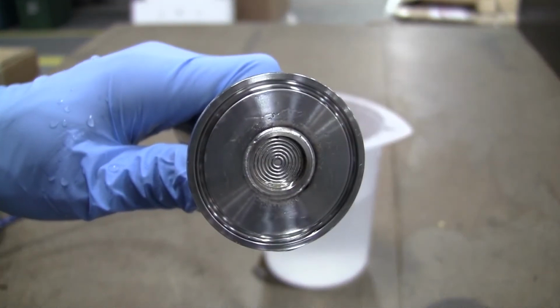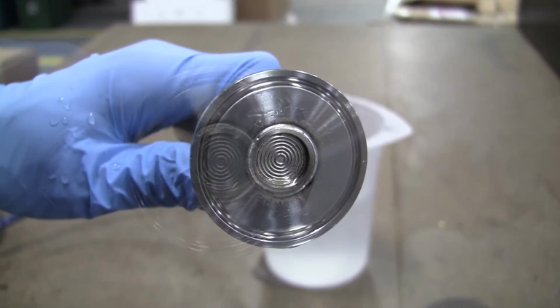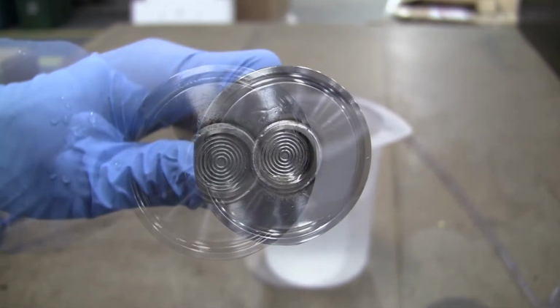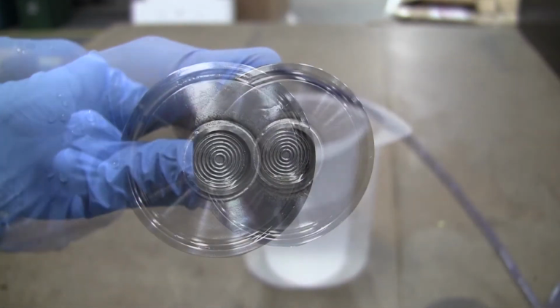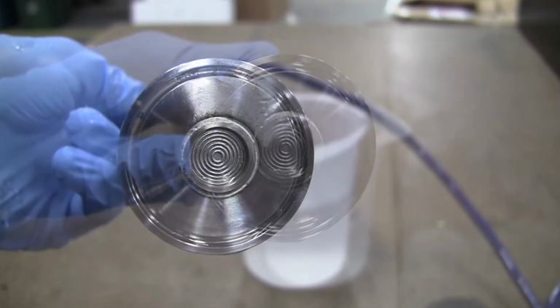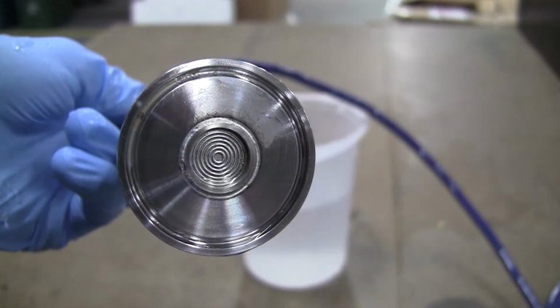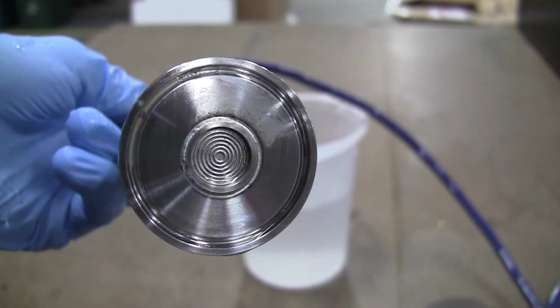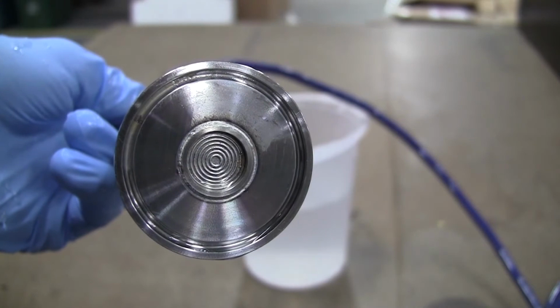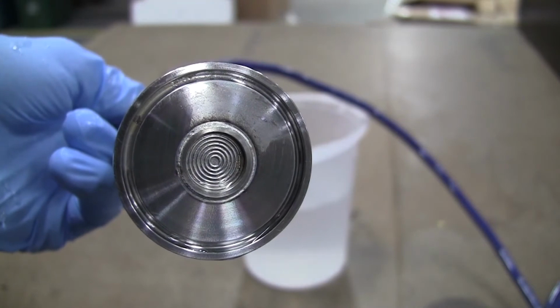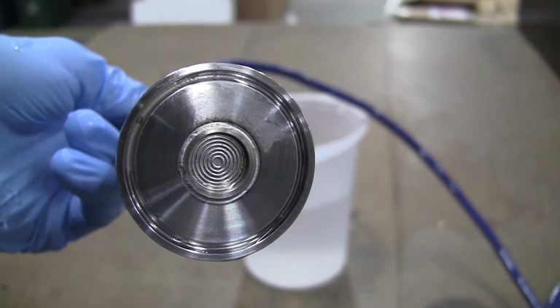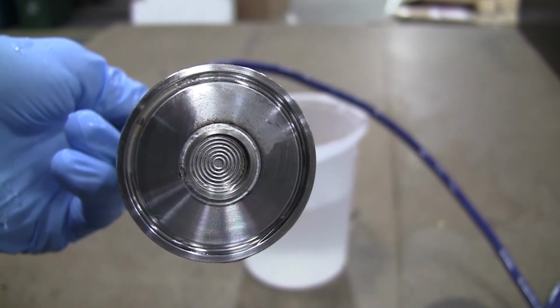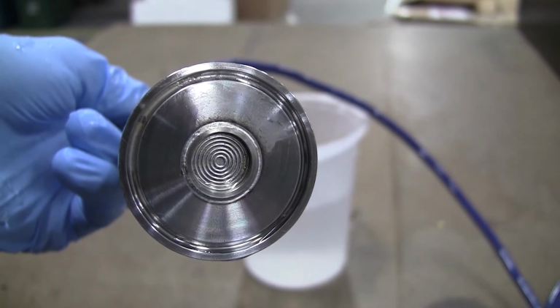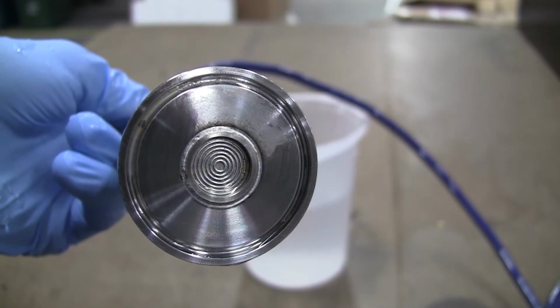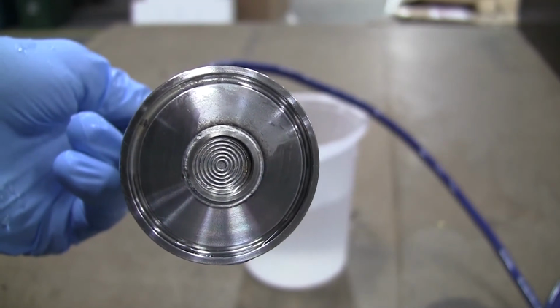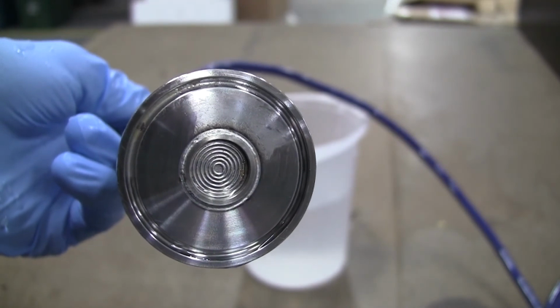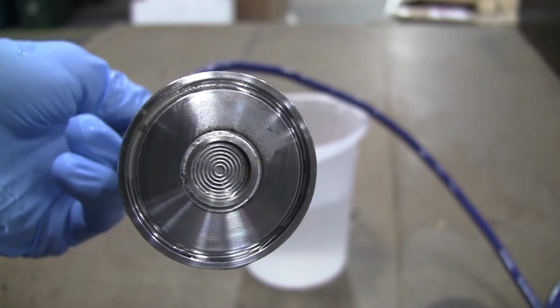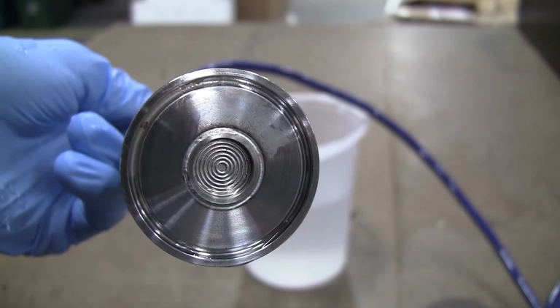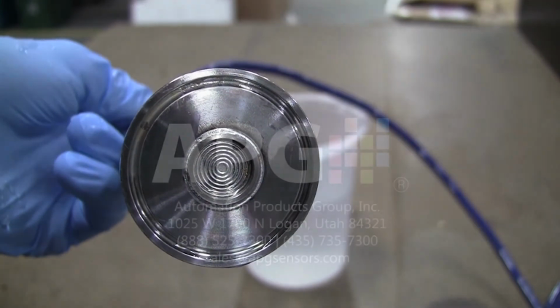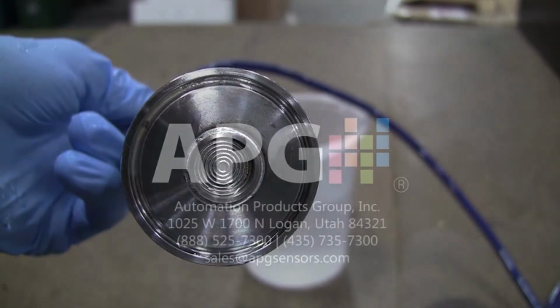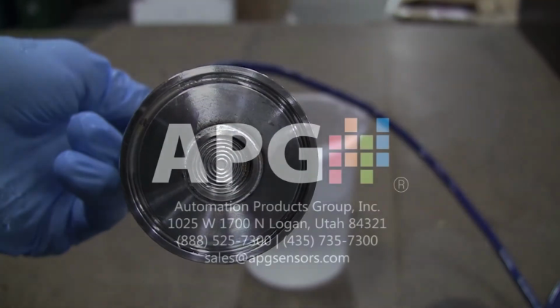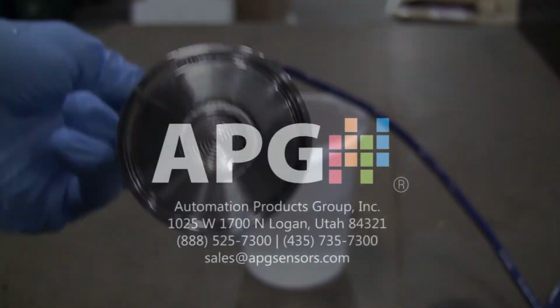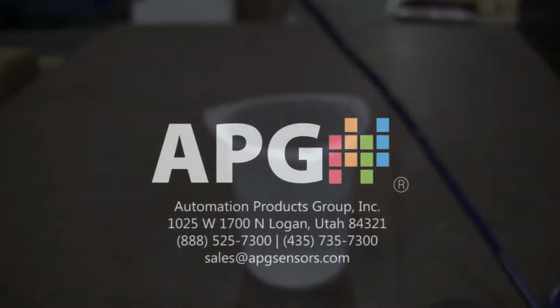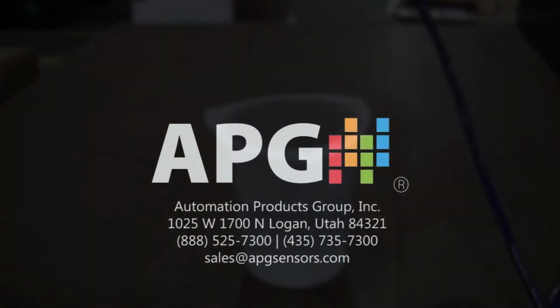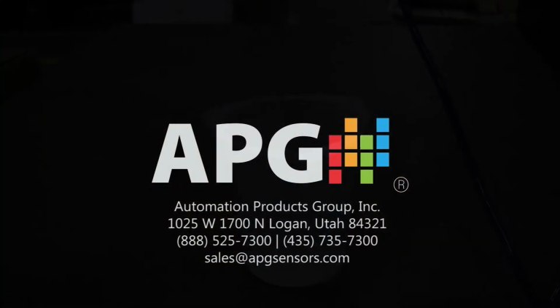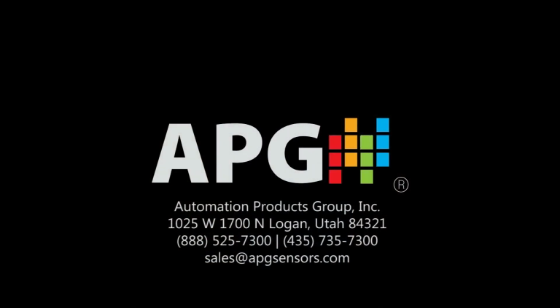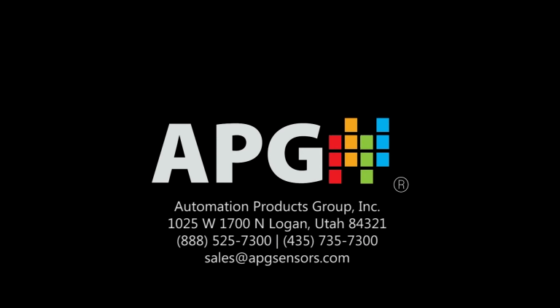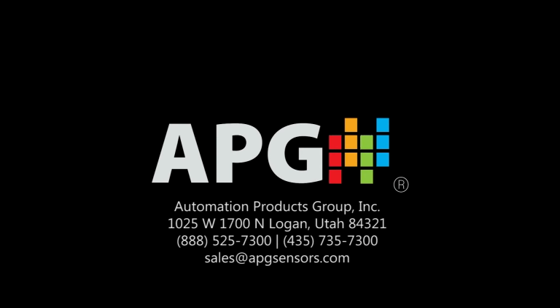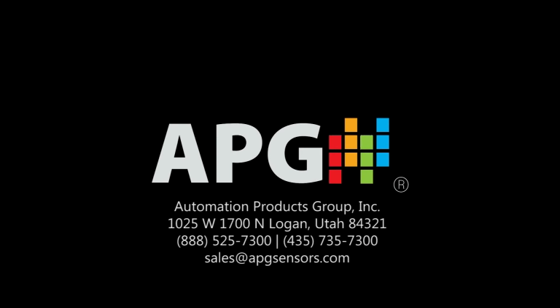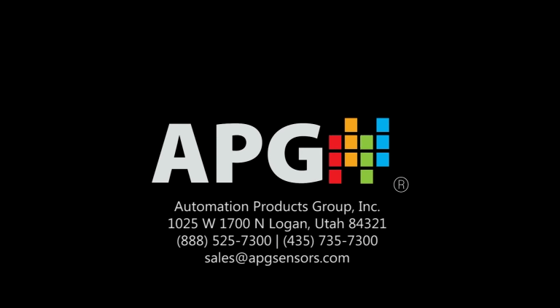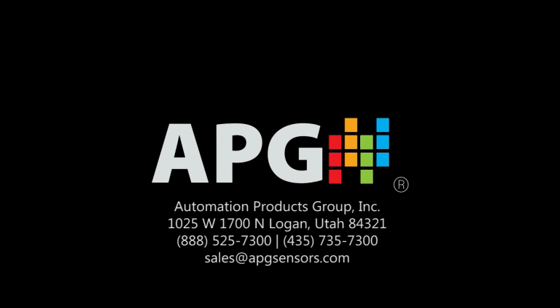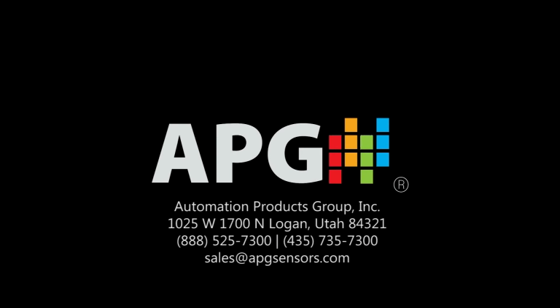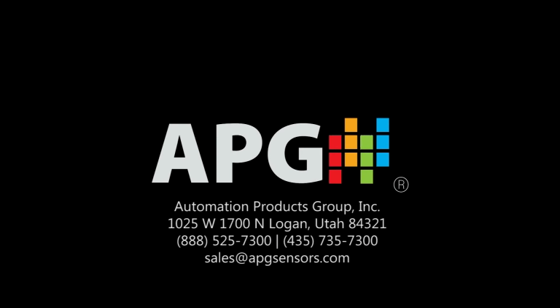Your PT-500 is now clean and ready to be returned to use.